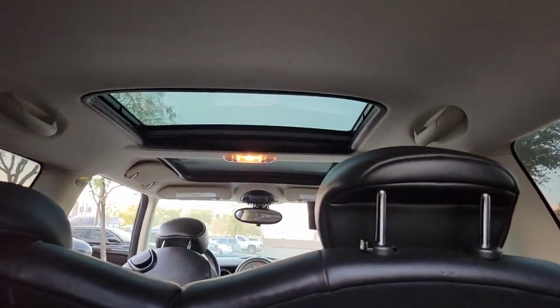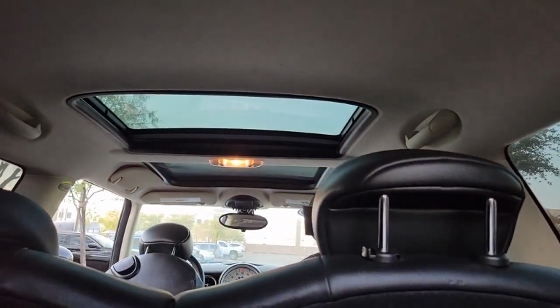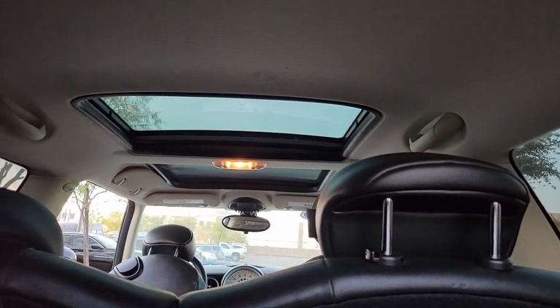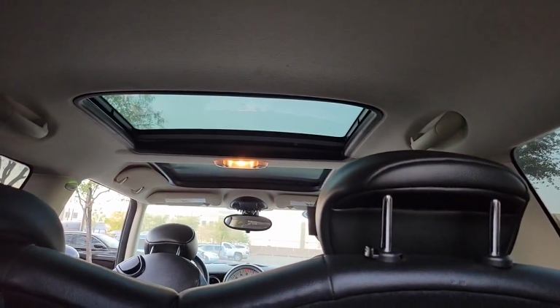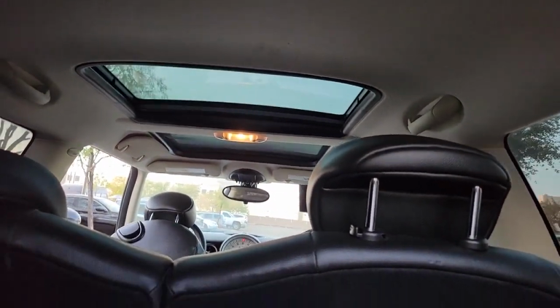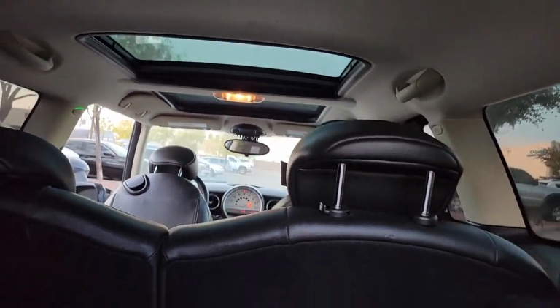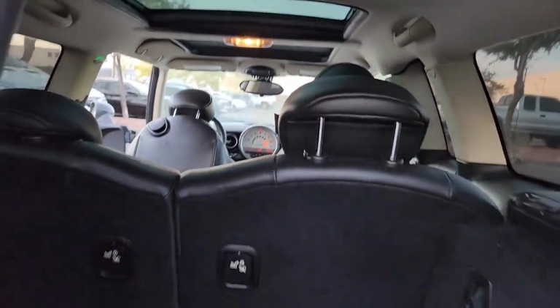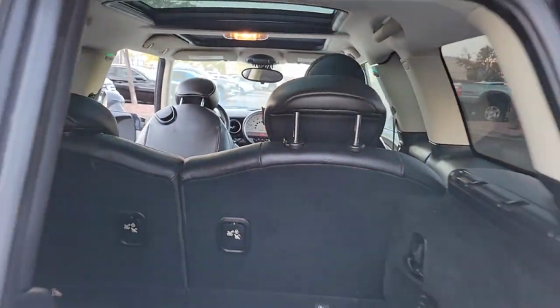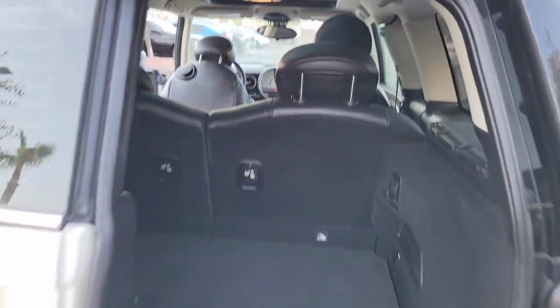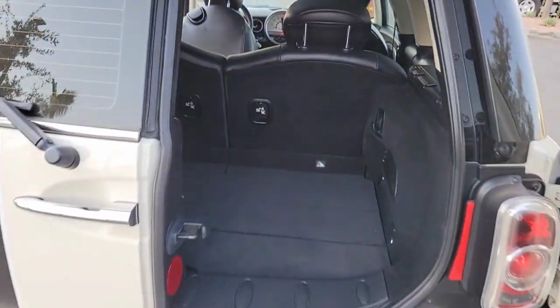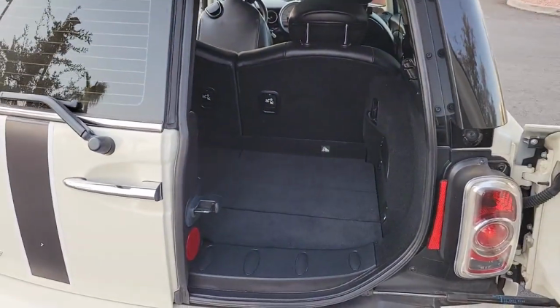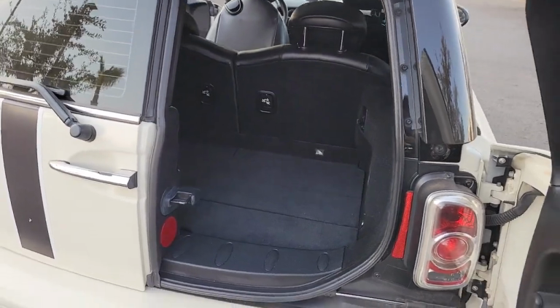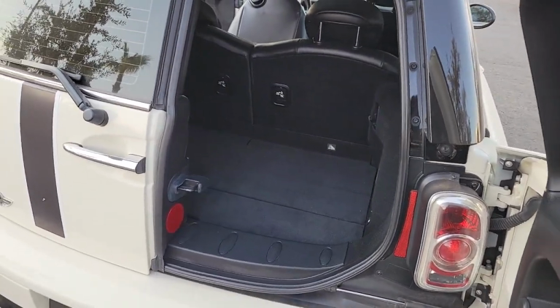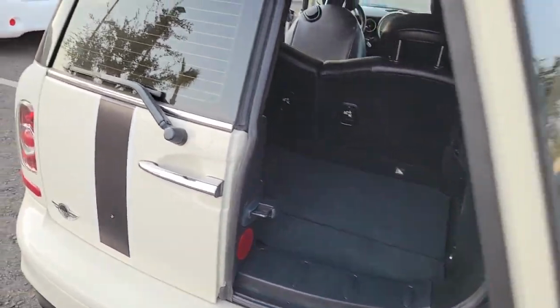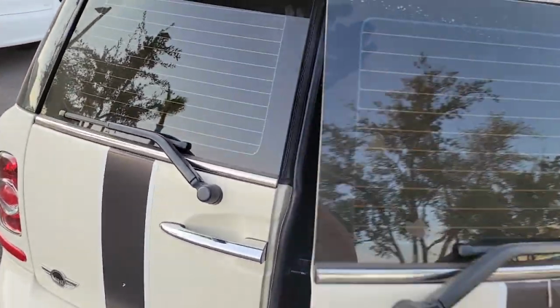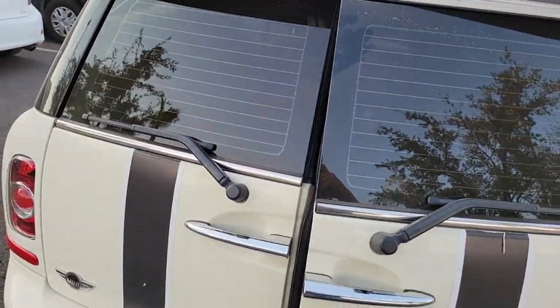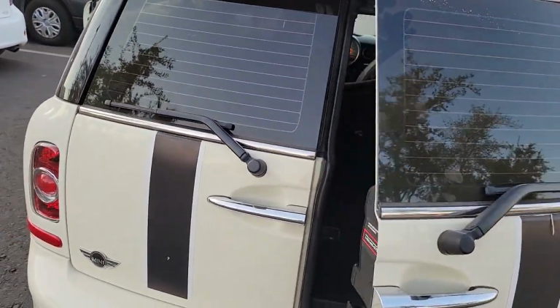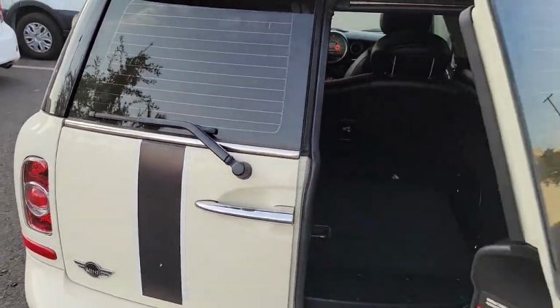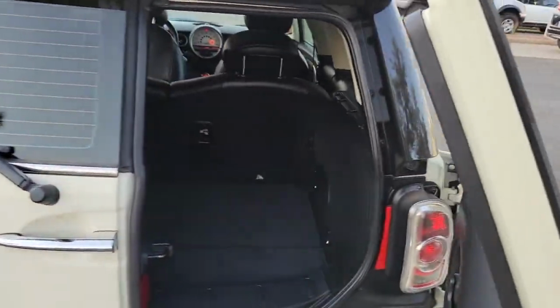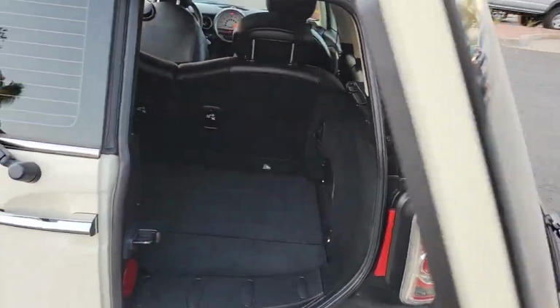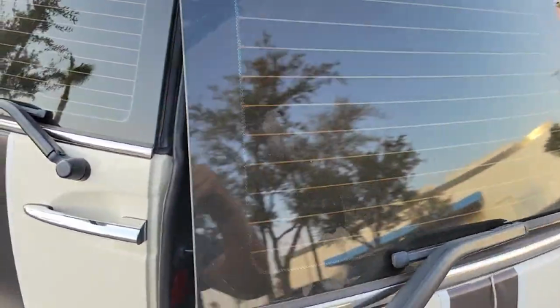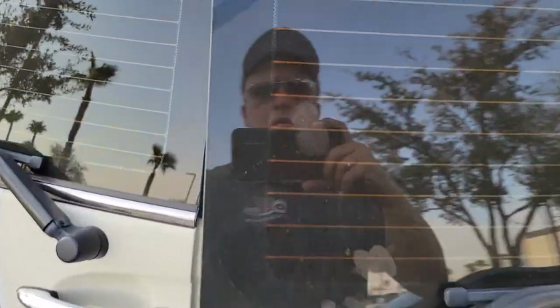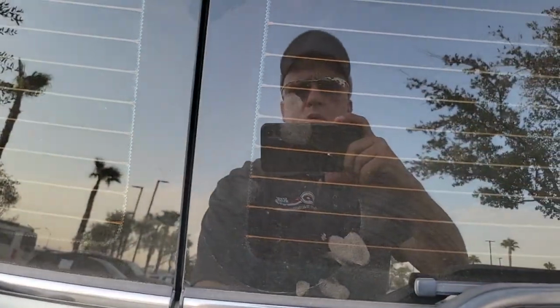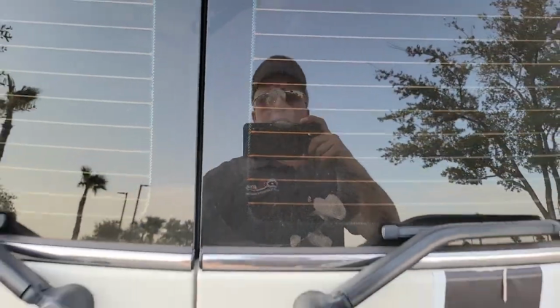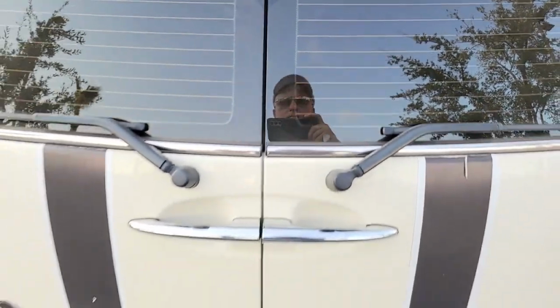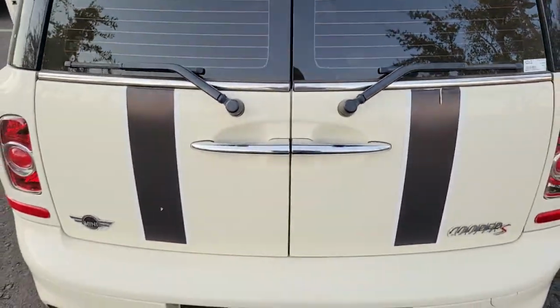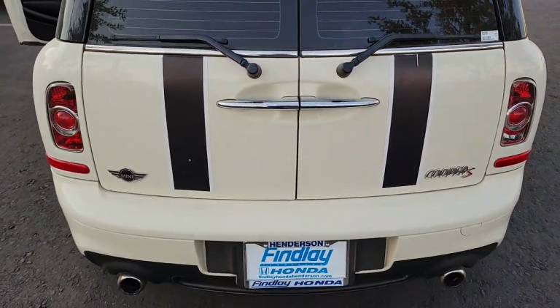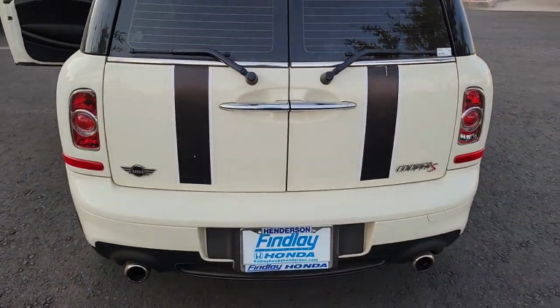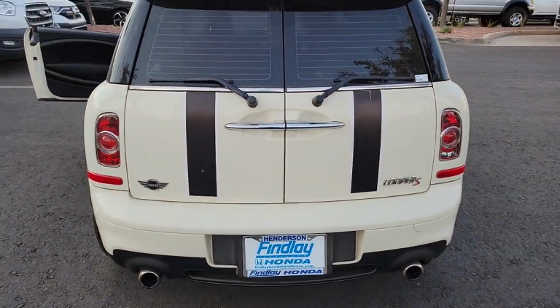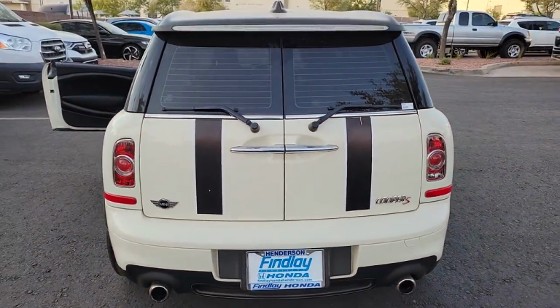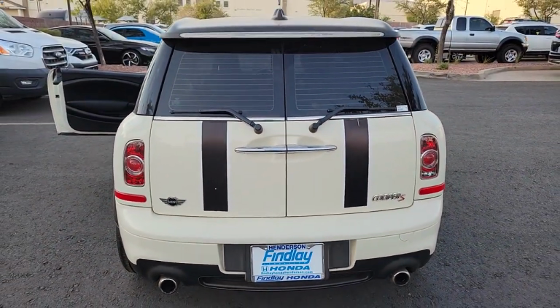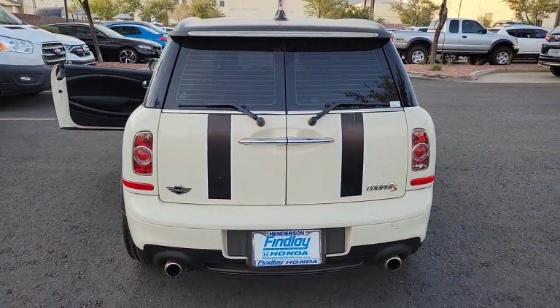The following are some of this vehicle's highlighted options: fog lamps, aluminum wheels, and tire pressure monitoring system. Spirited performance meets practical versatility in this talented Clubman.